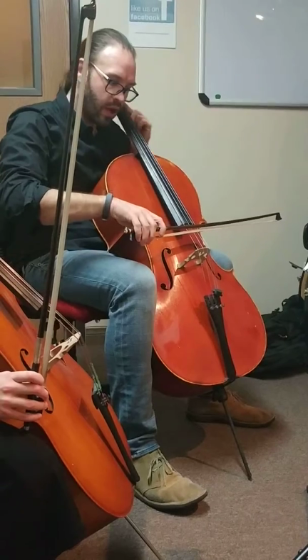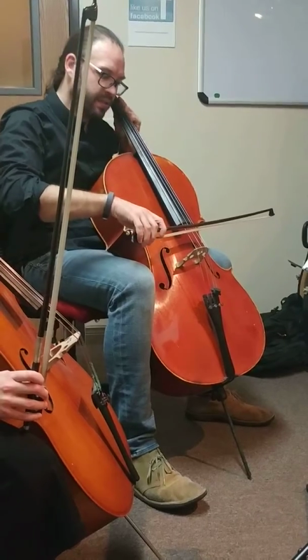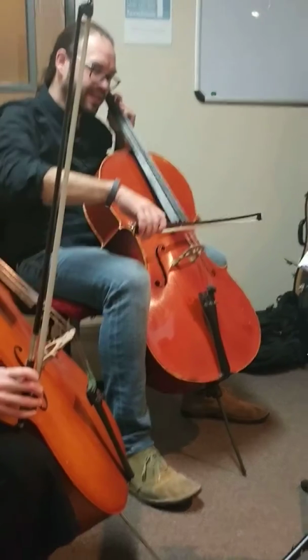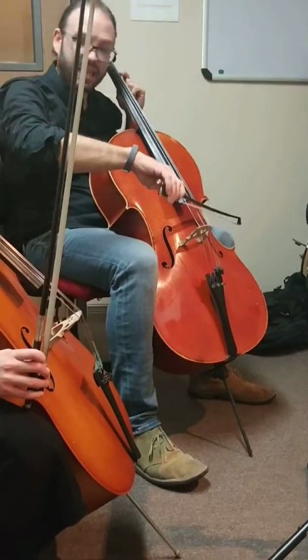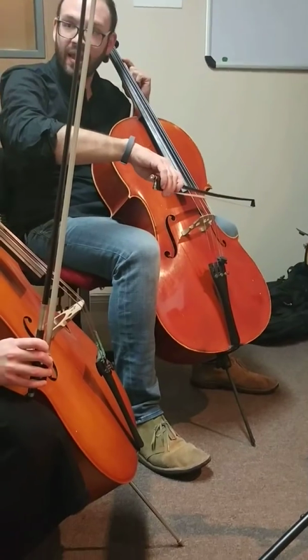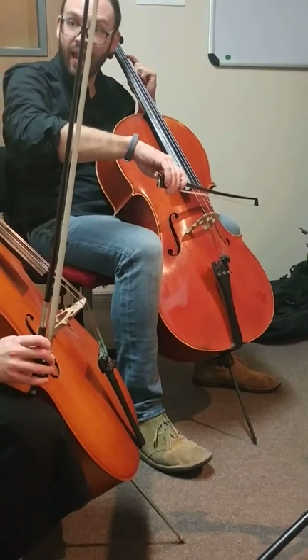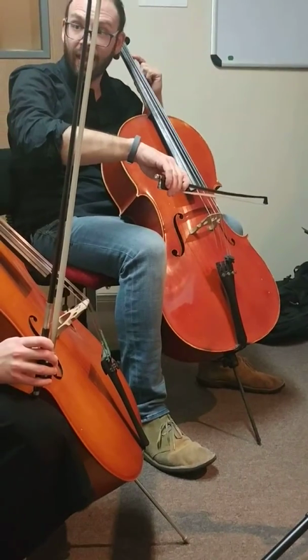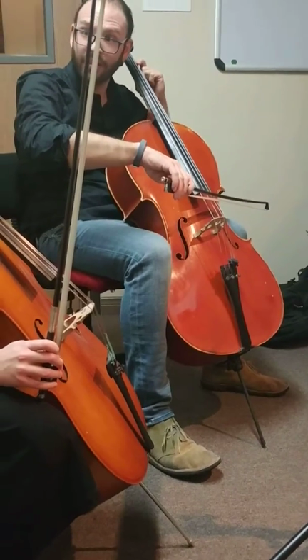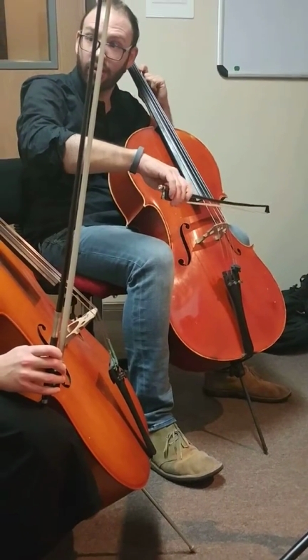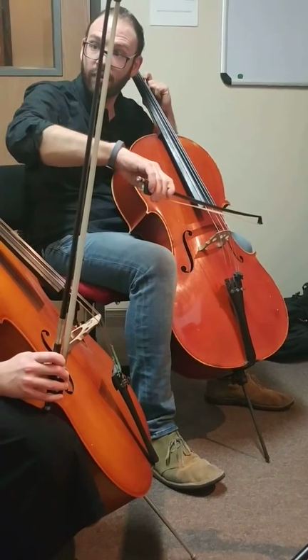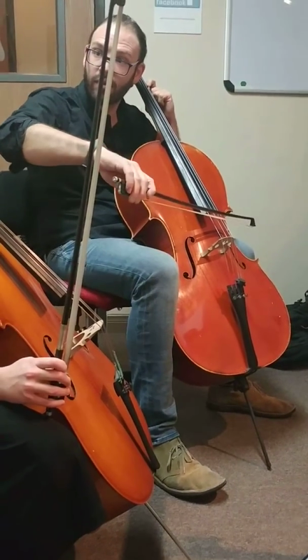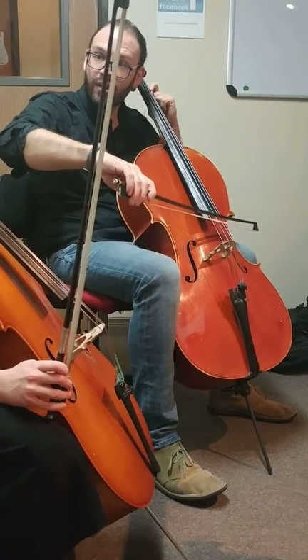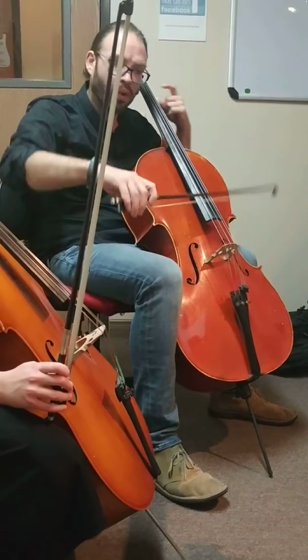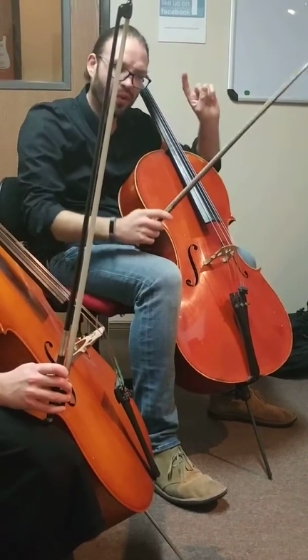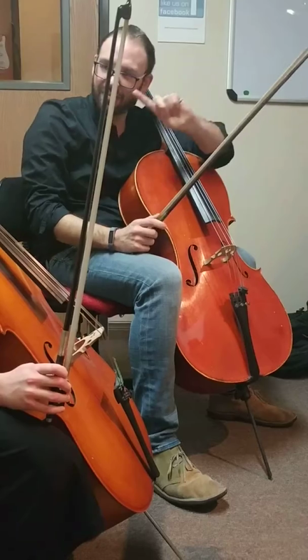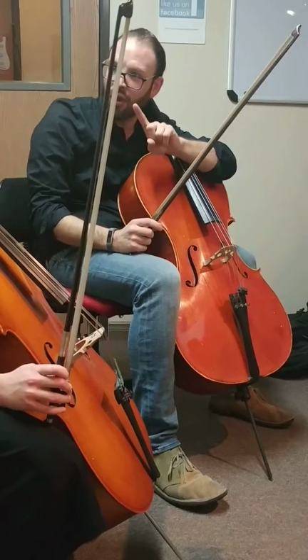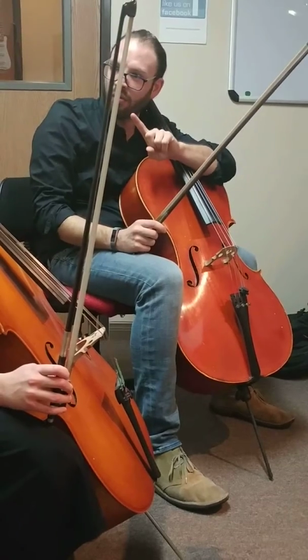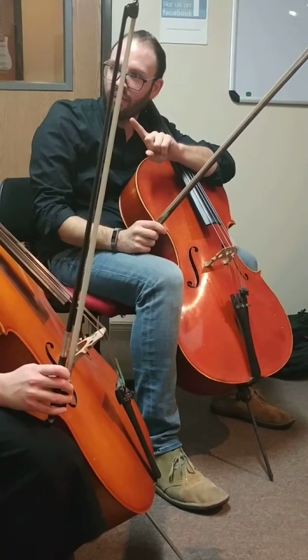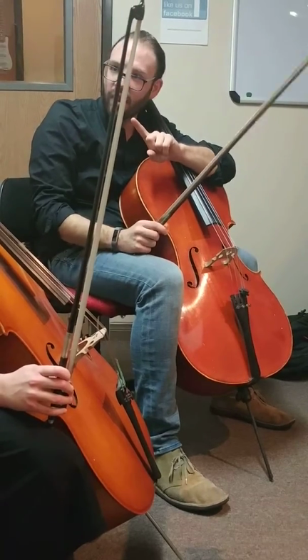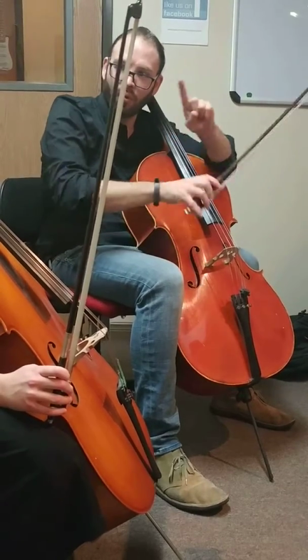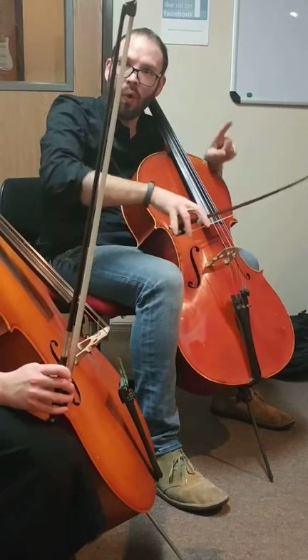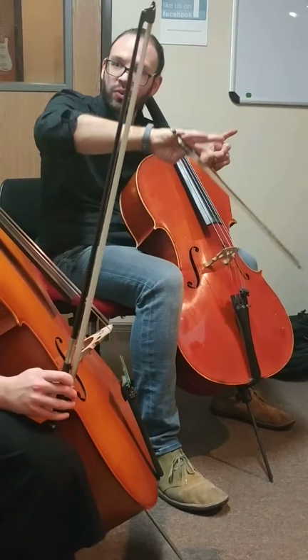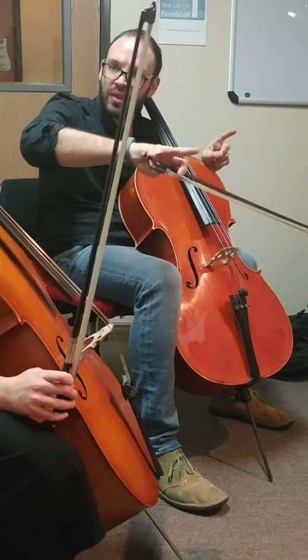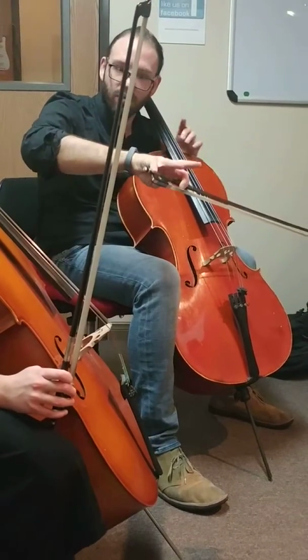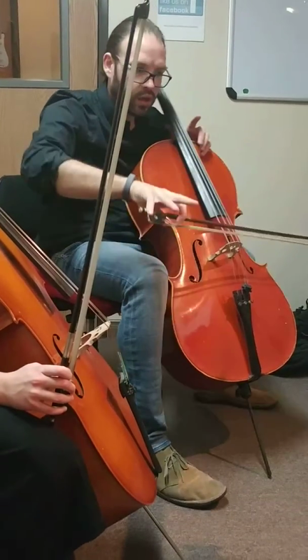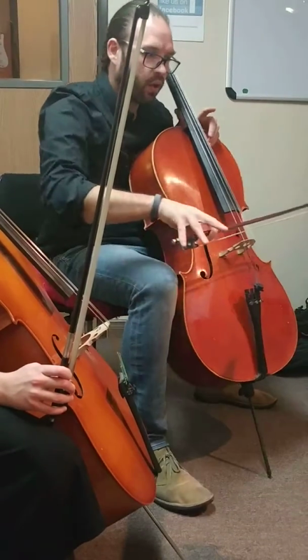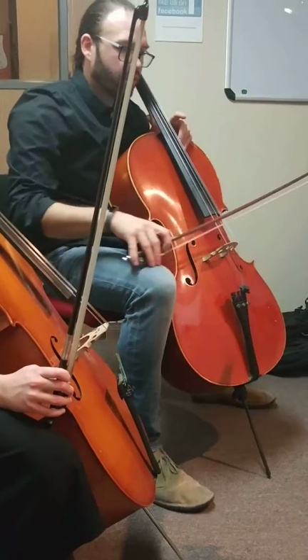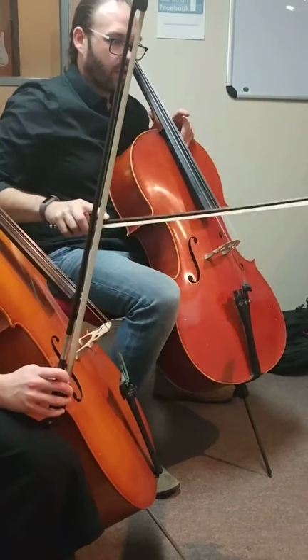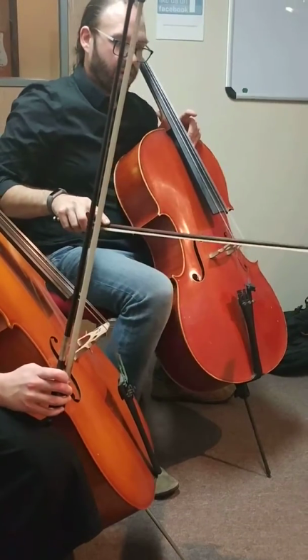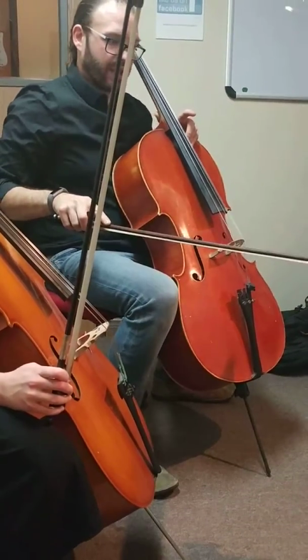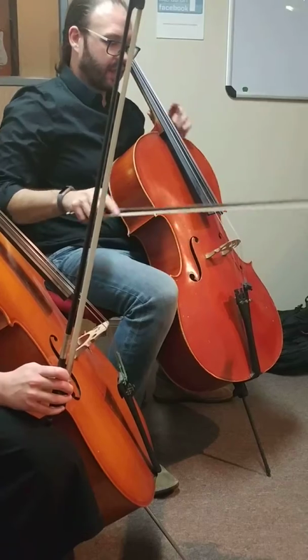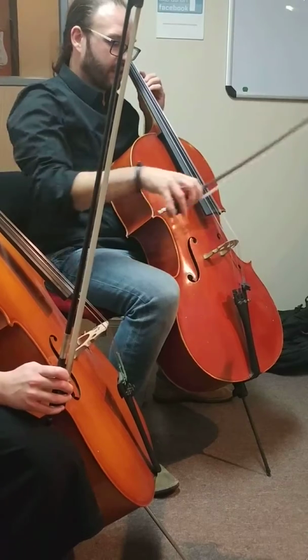This would be in the D and A for the second part. Your bow's always in the middle, but it rolls between the two. If I were to play this it would sound like this.